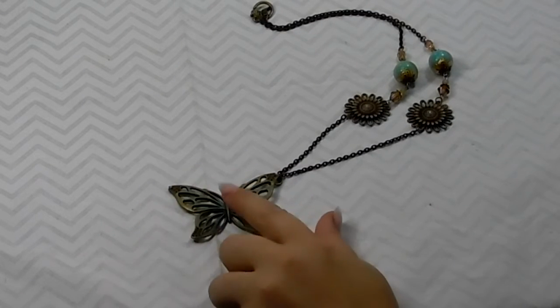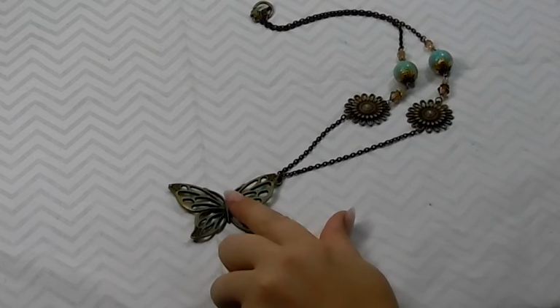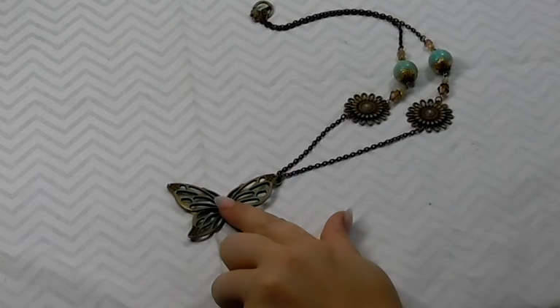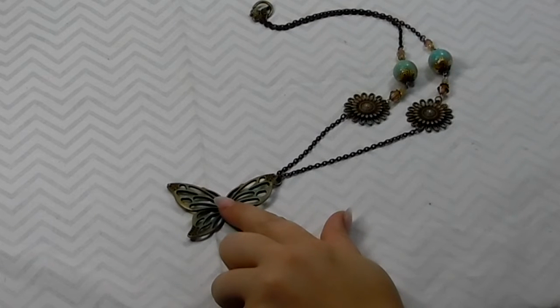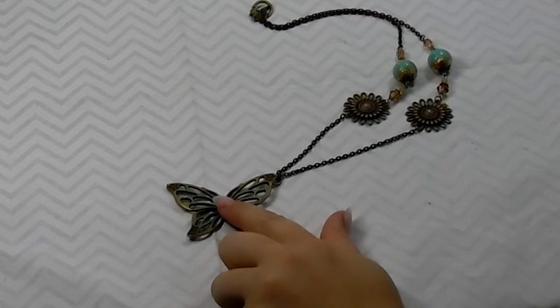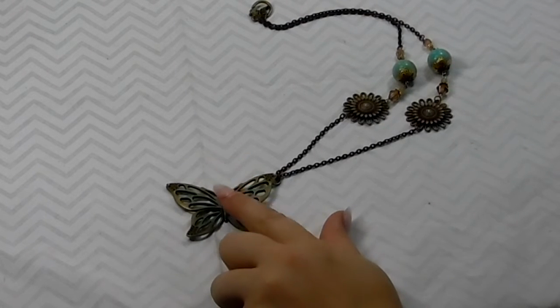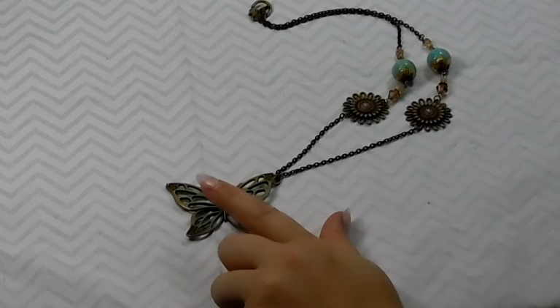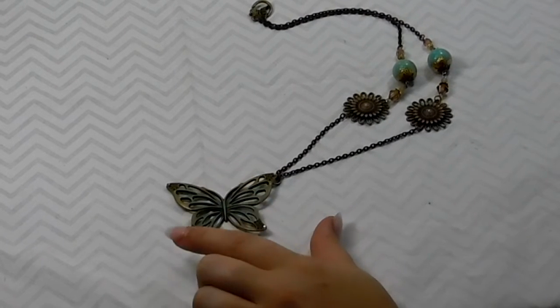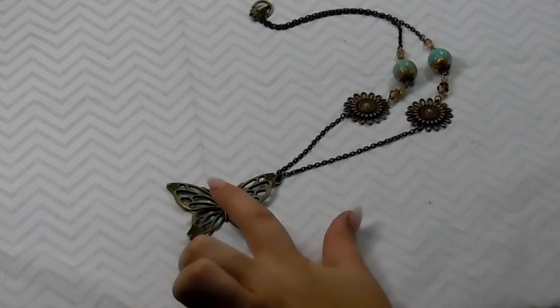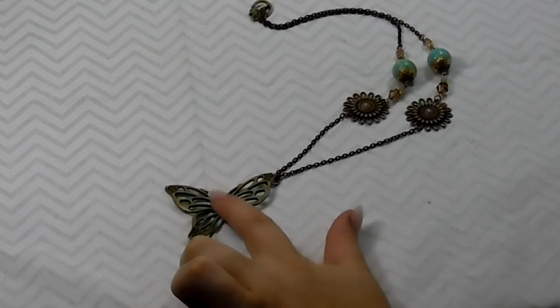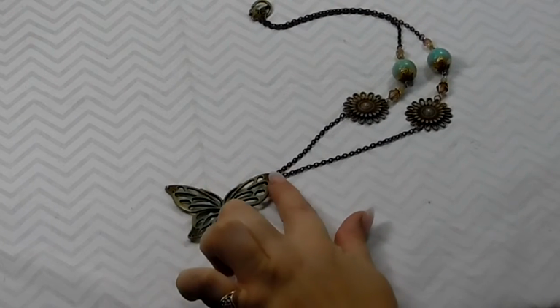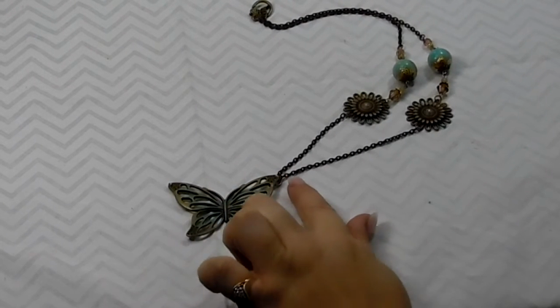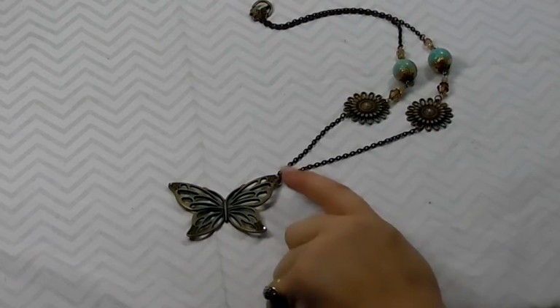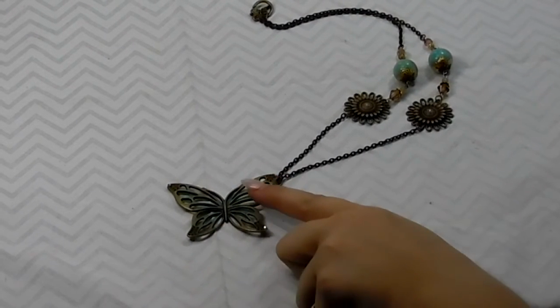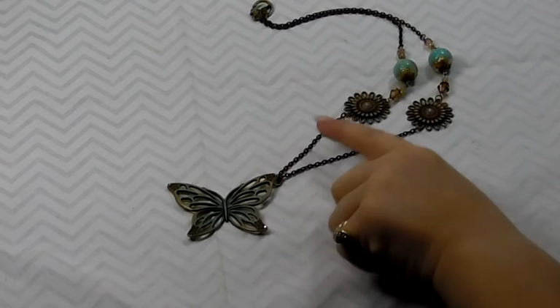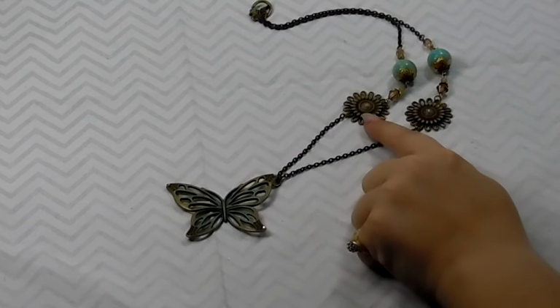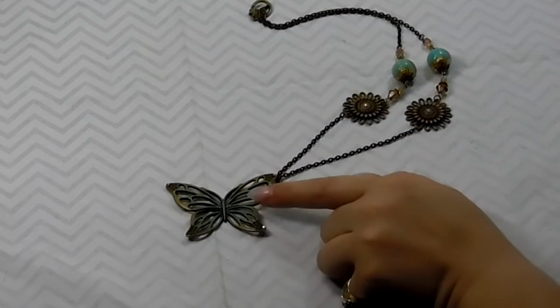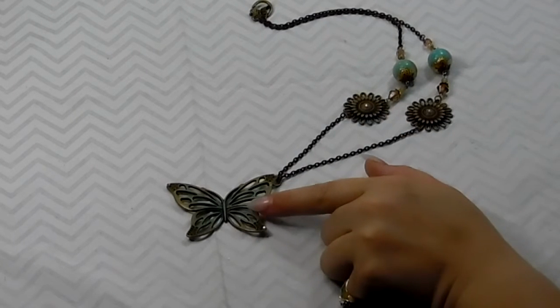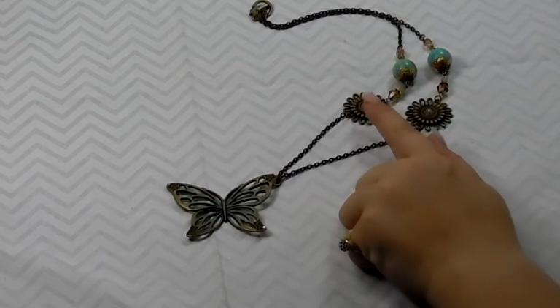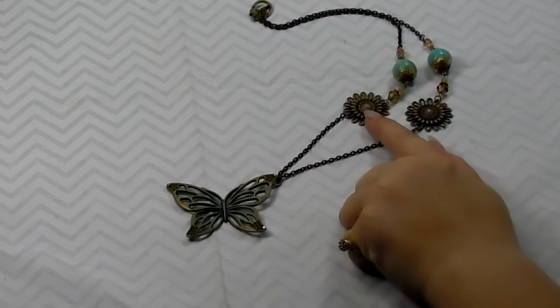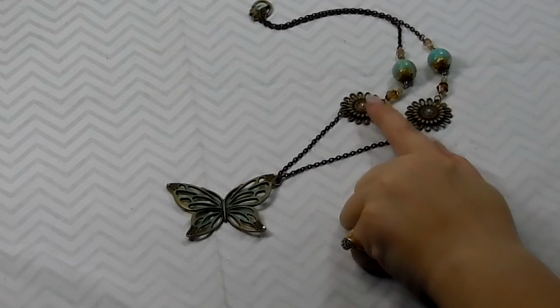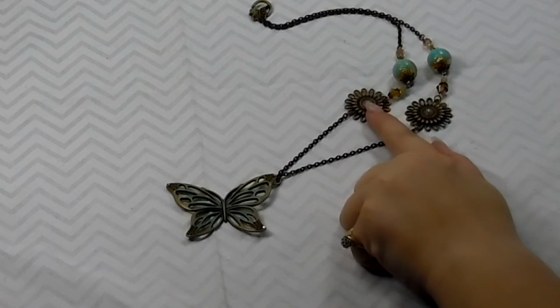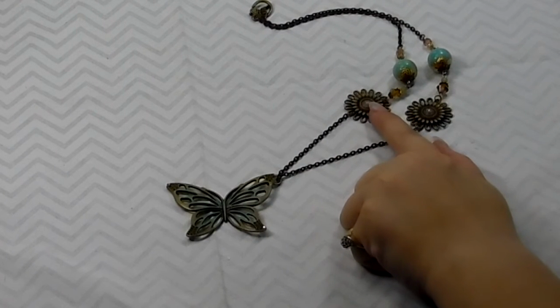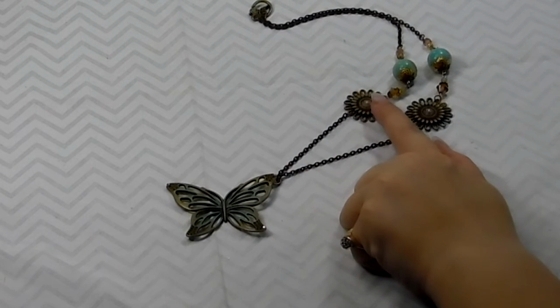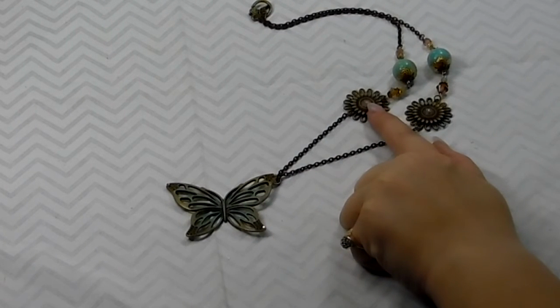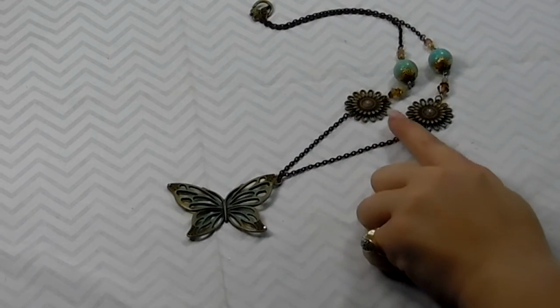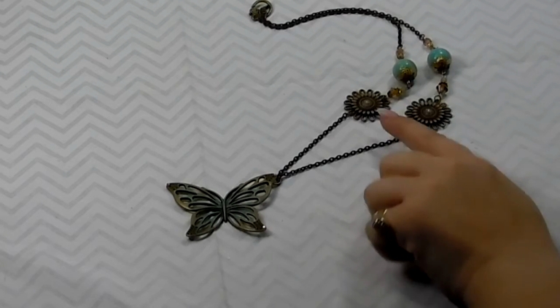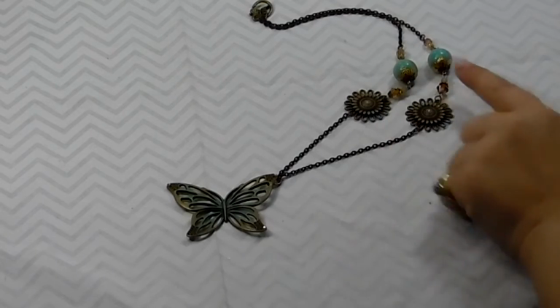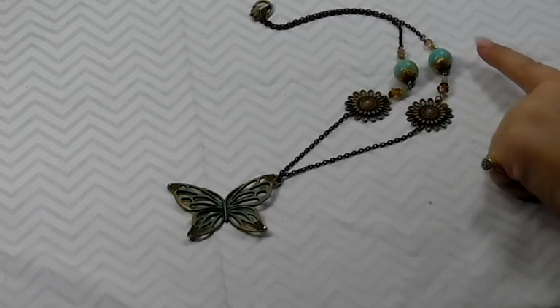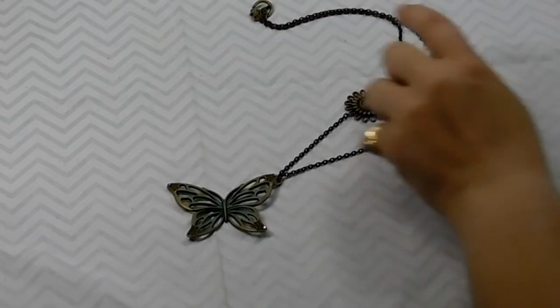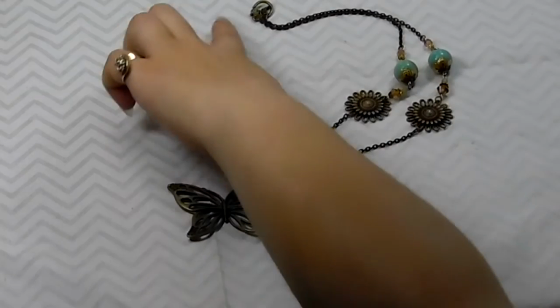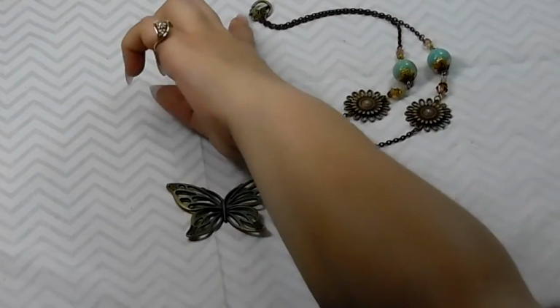On this one I used the Gilder's Paste in patina and antique gold, and I went over the butterfly as well as the Tibetan connectors and then up here as well.